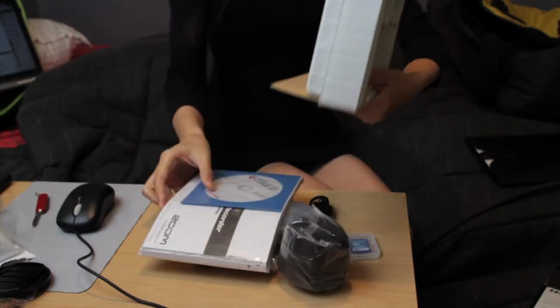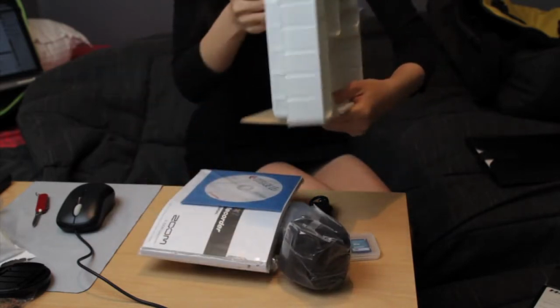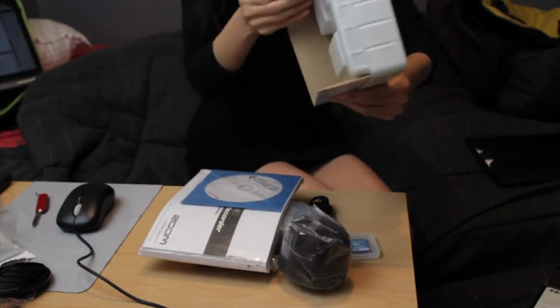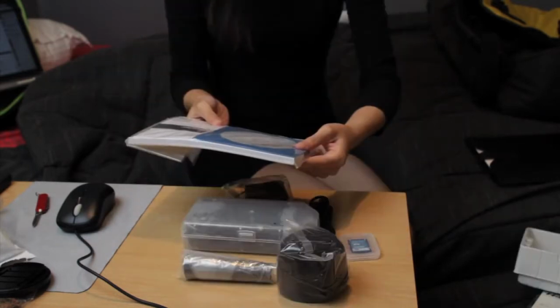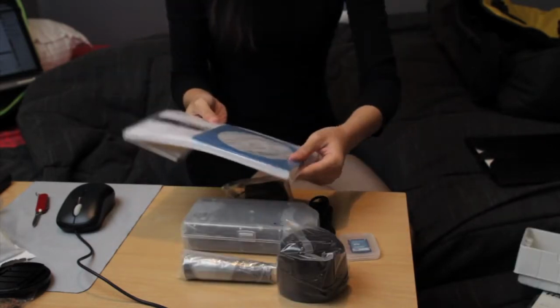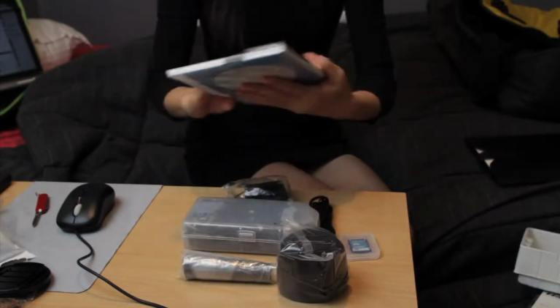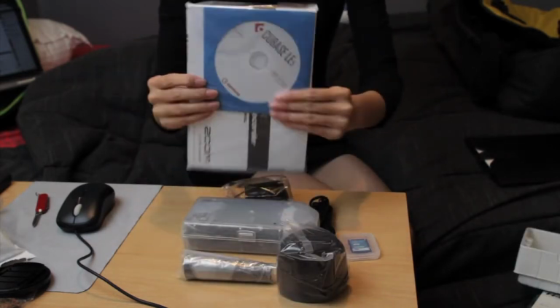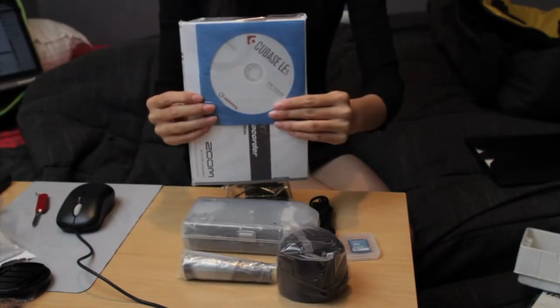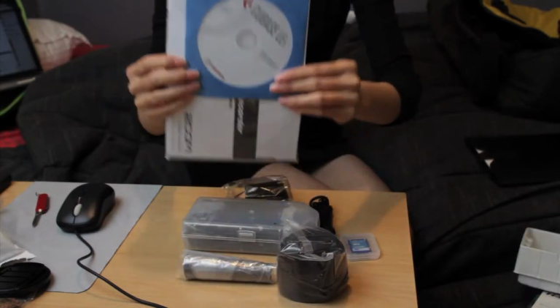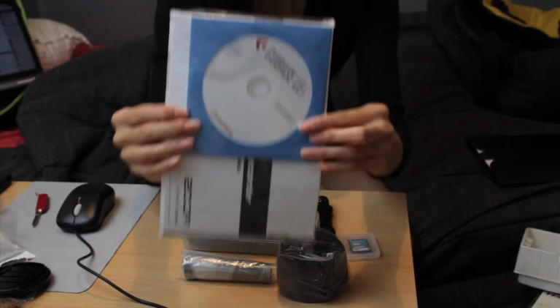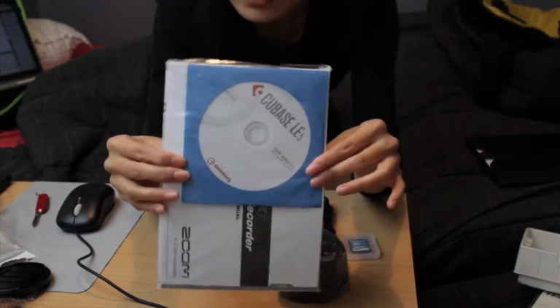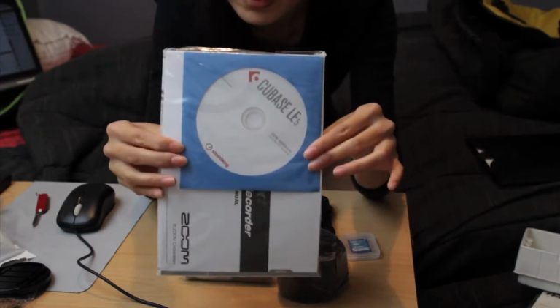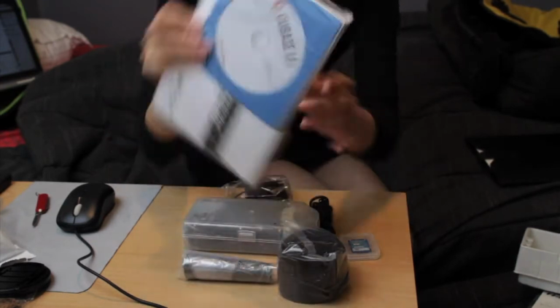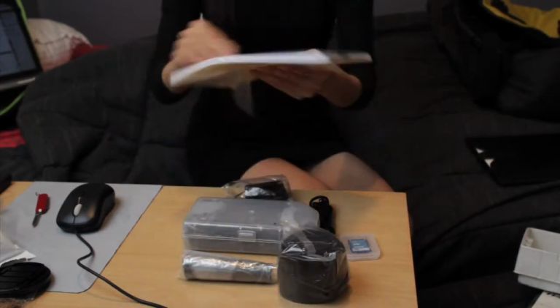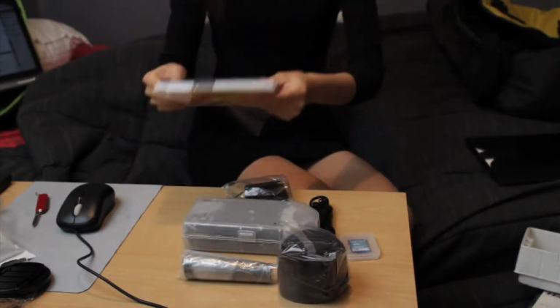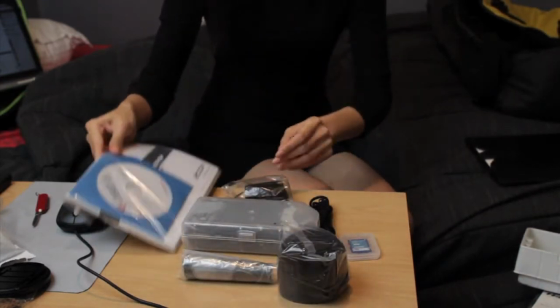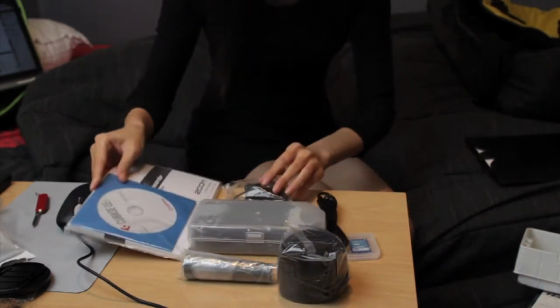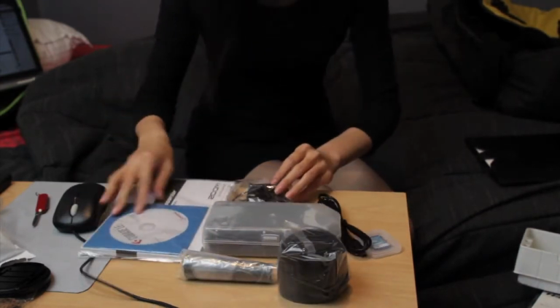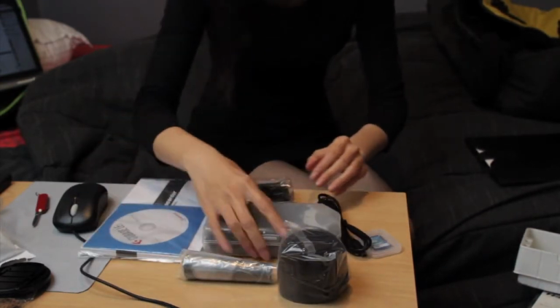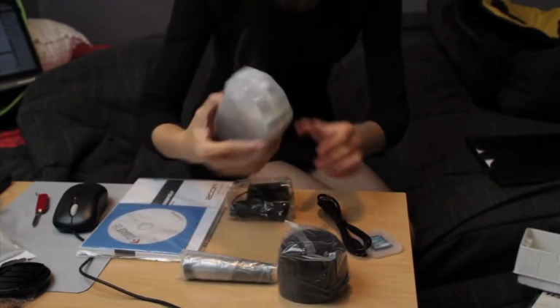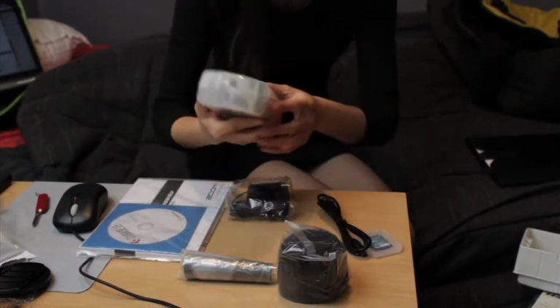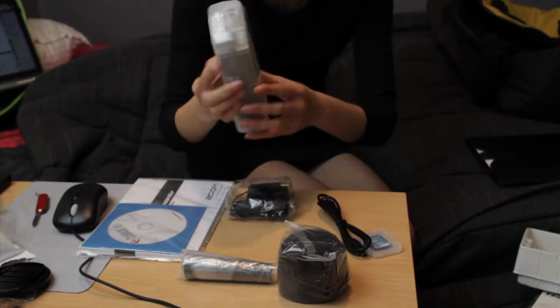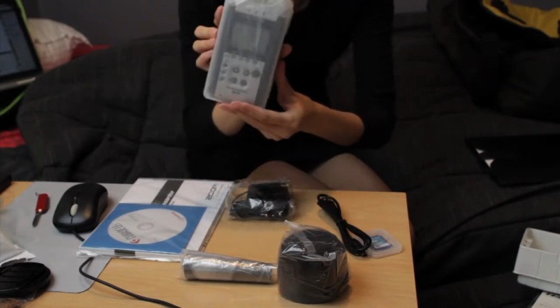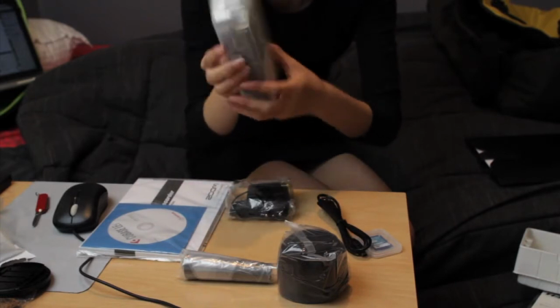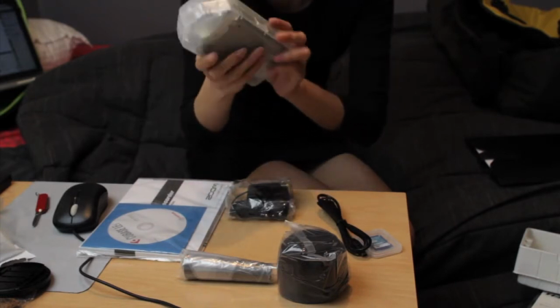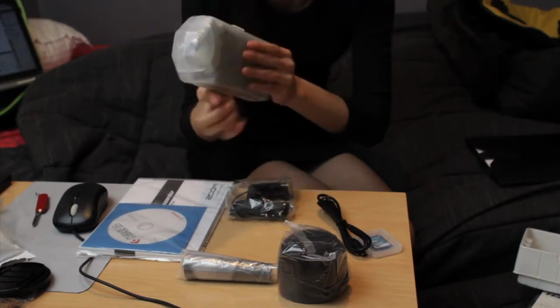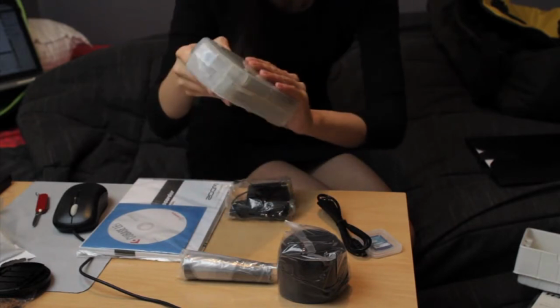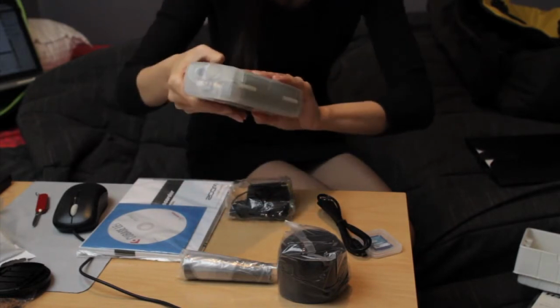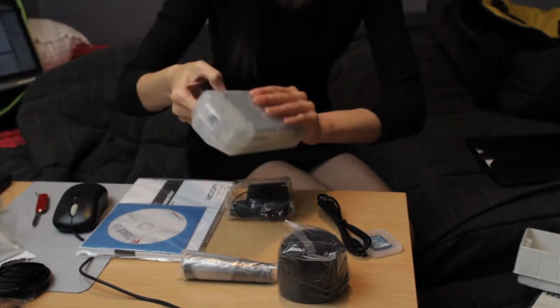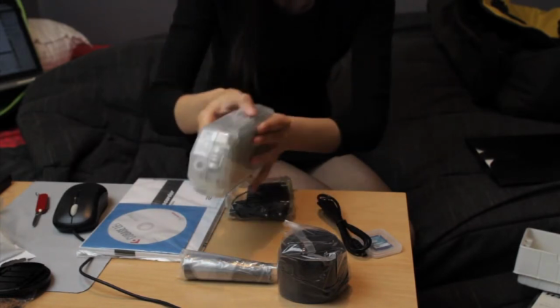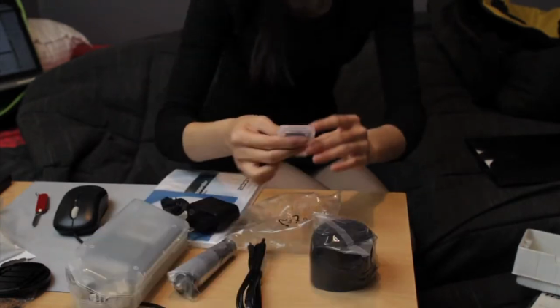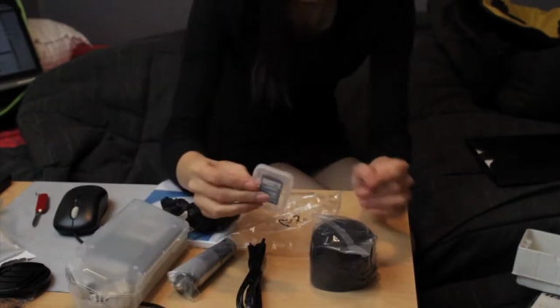In the box it has a CD with software Cubase LE5, an English instruction book, mounting stick, DC charger, USB, SD and windshield.